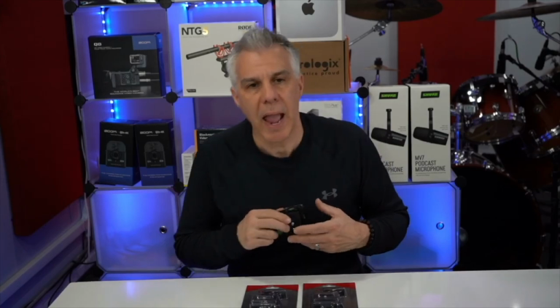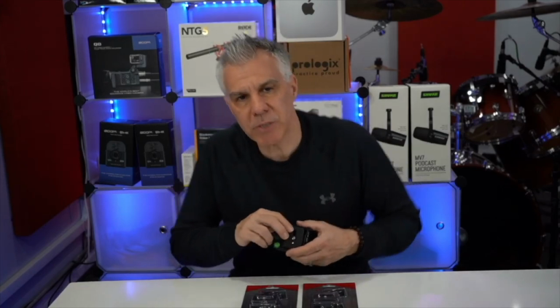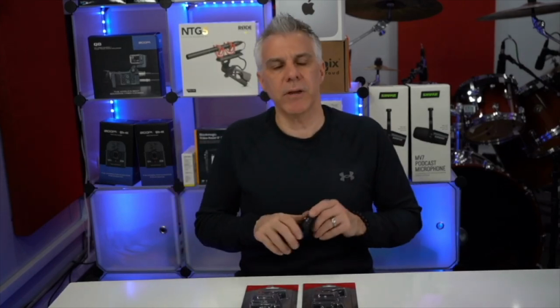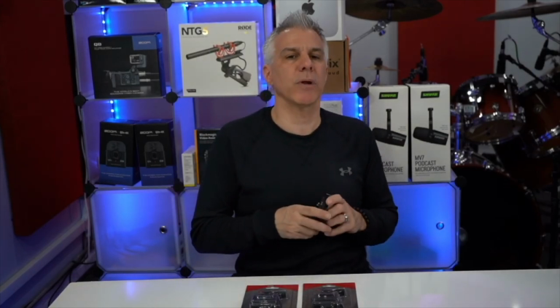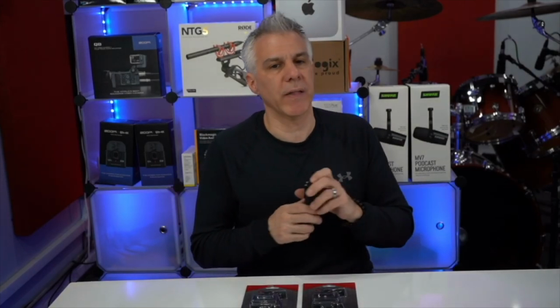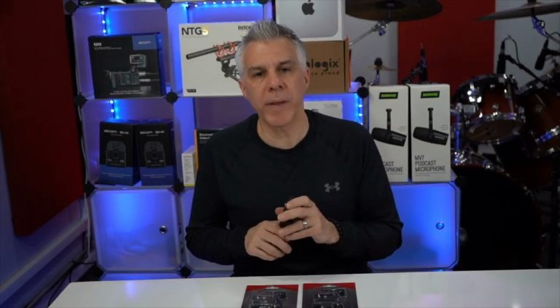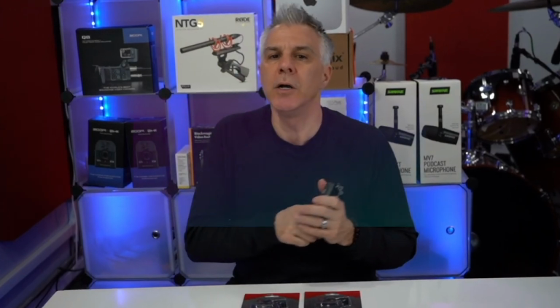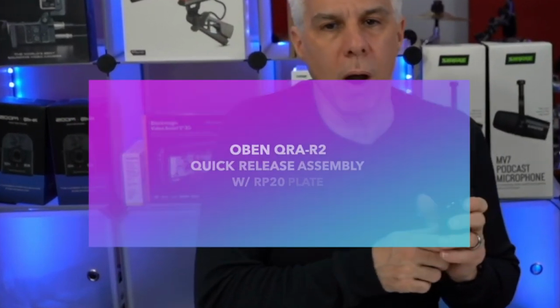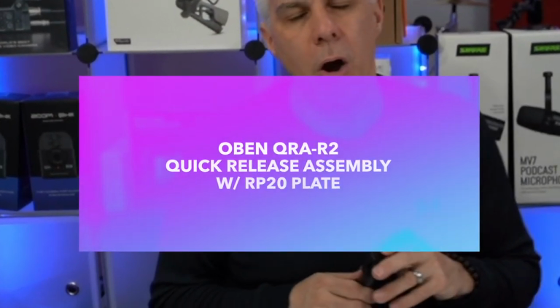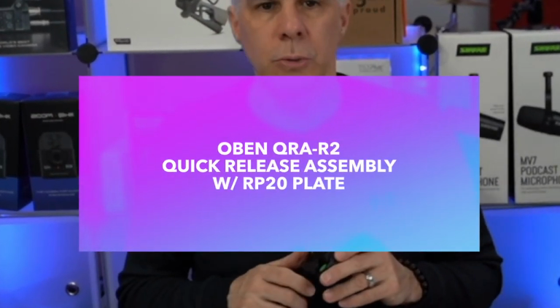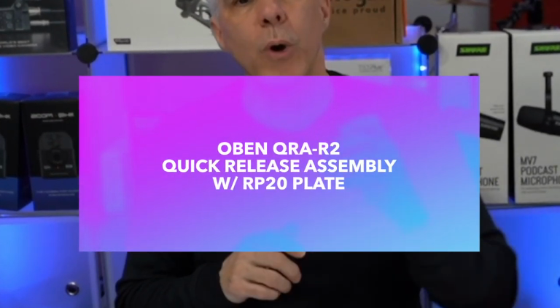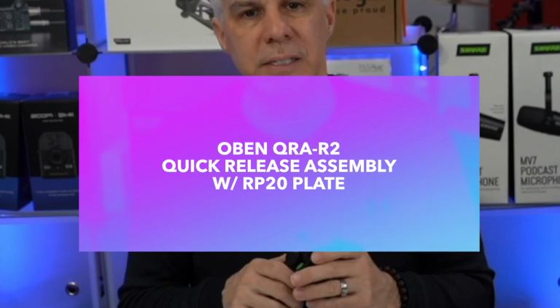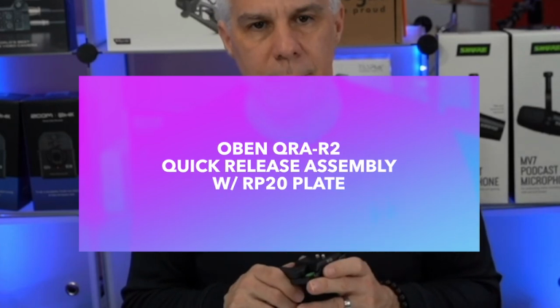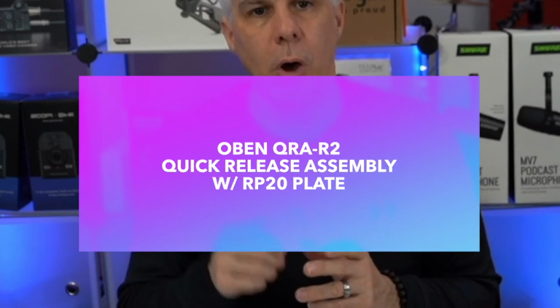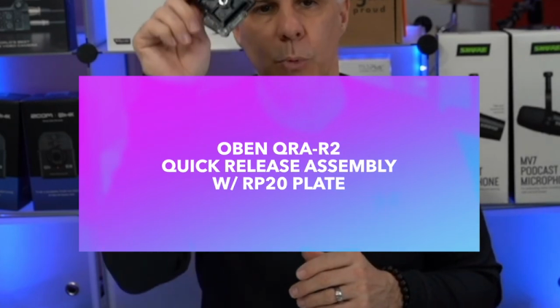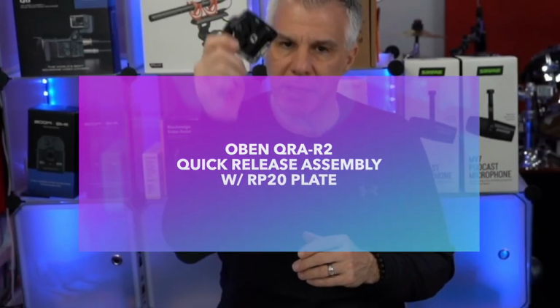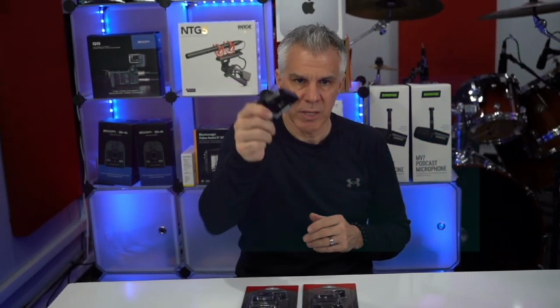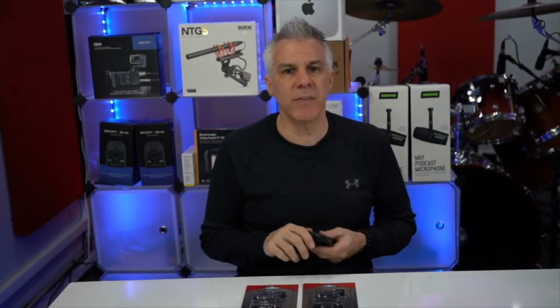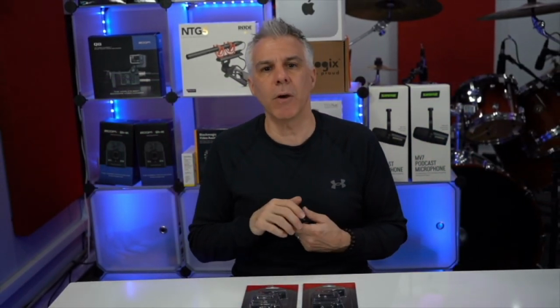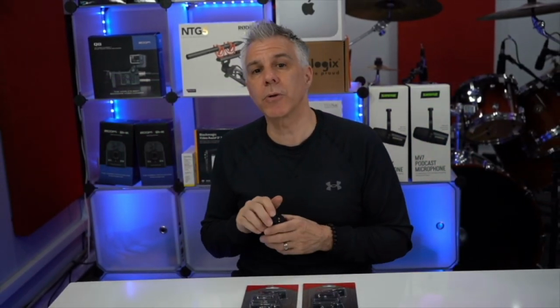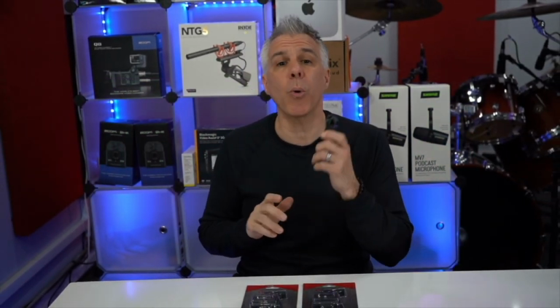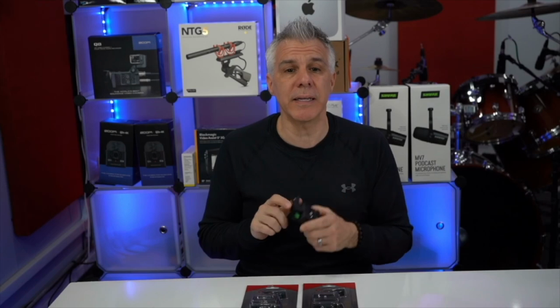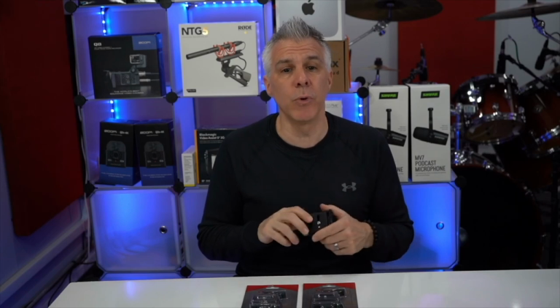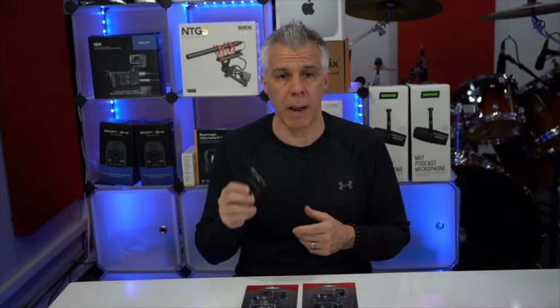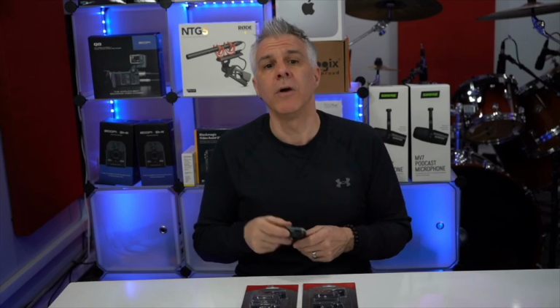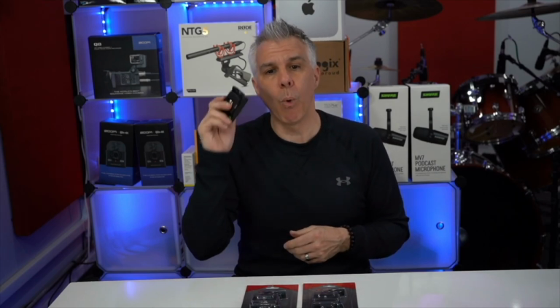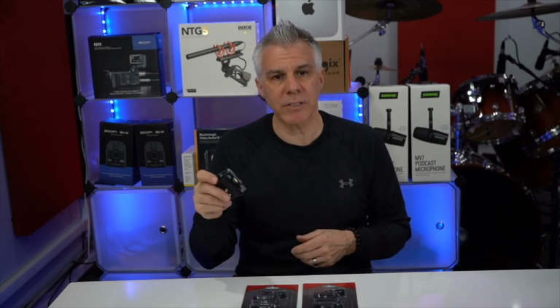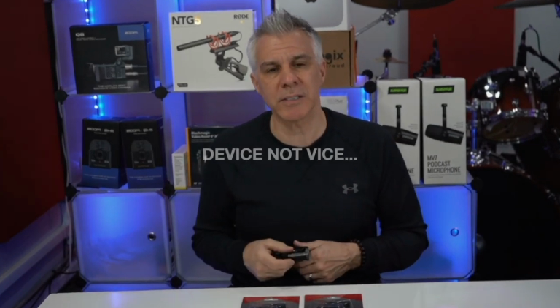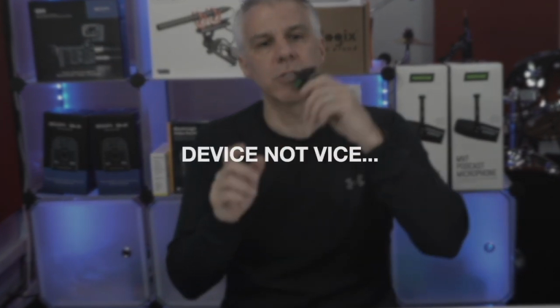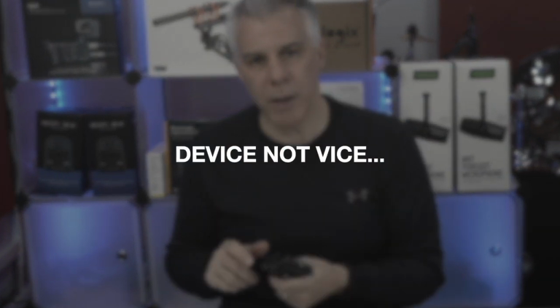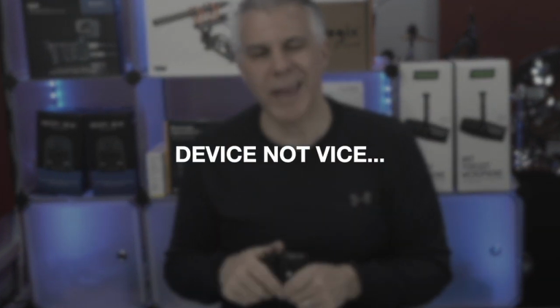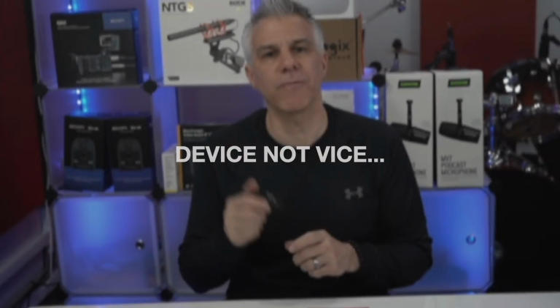Hey, Jim Toscano here and today I want to talk about the Obin QRA R2 quick release assembly with the RP20 plate. In this video I'm going to show you how to quickly and easily move your camera from one mounting vice to another, and it's affordable.